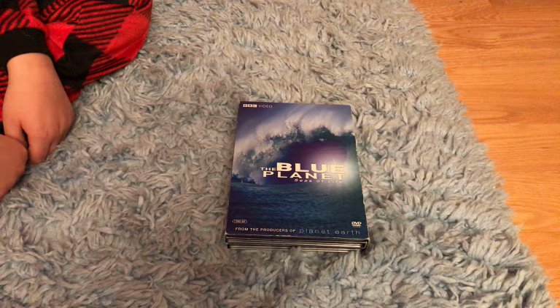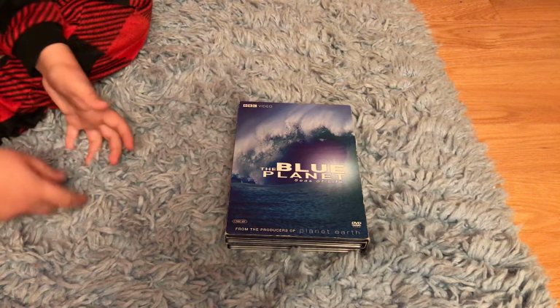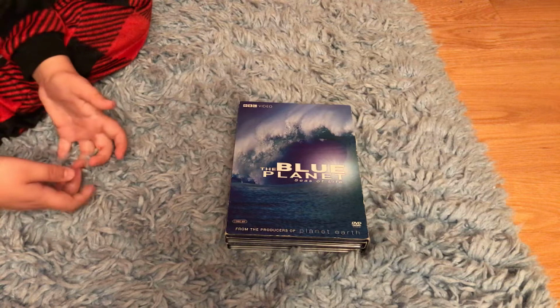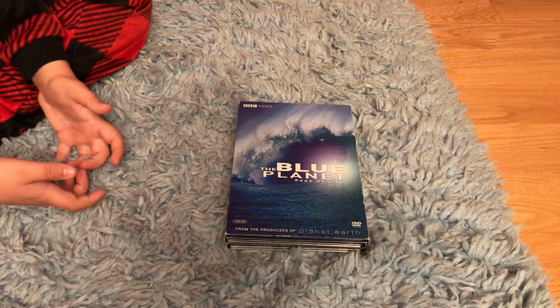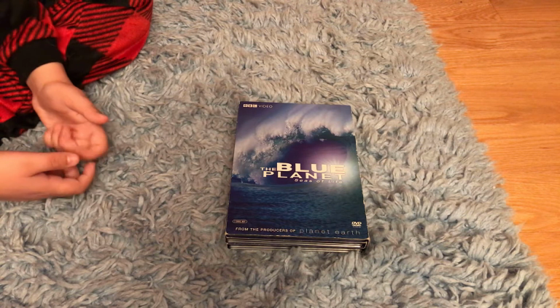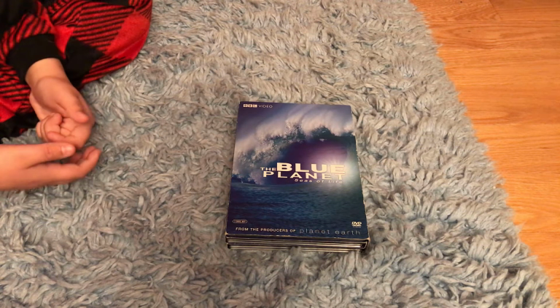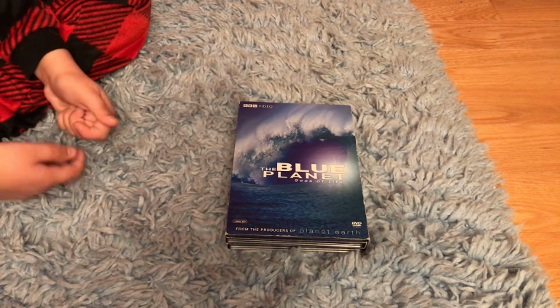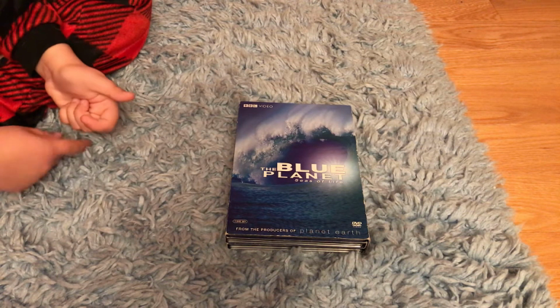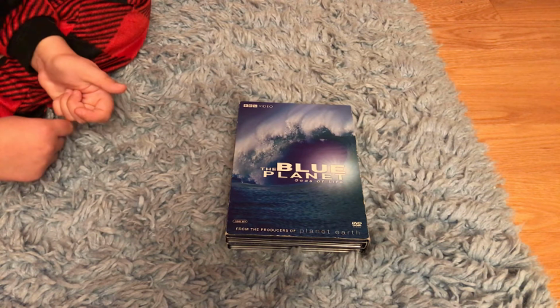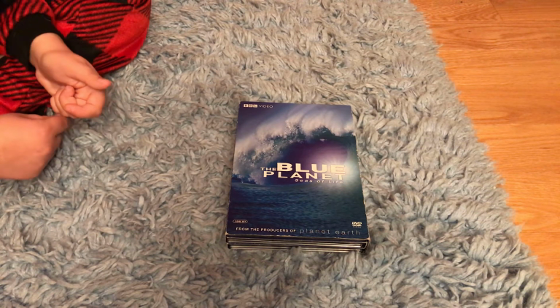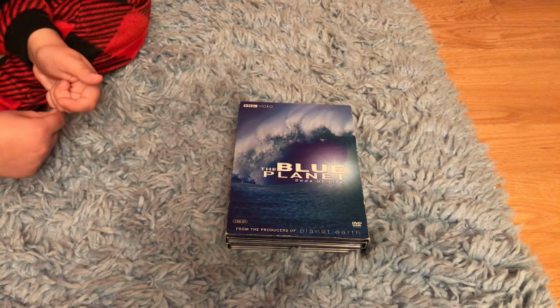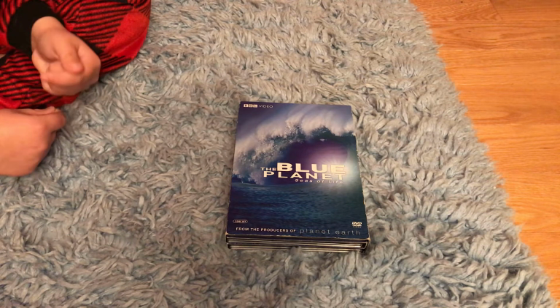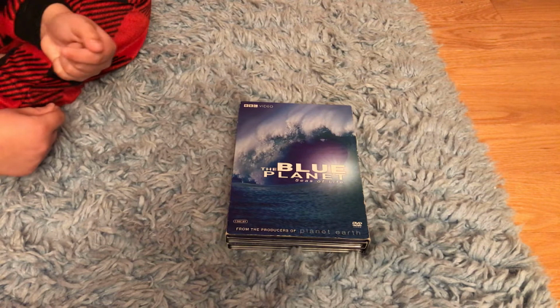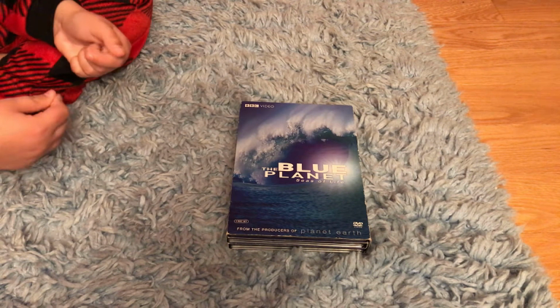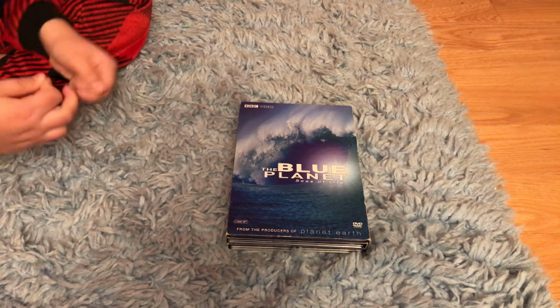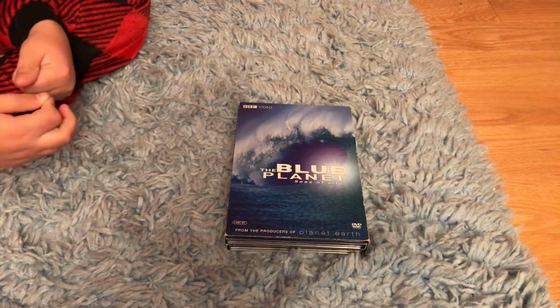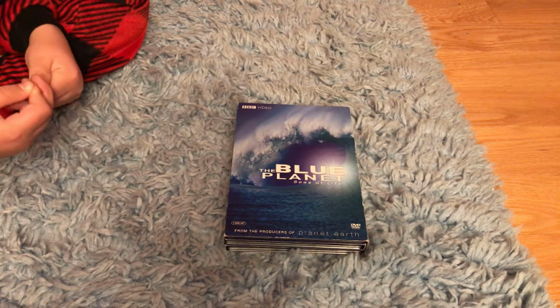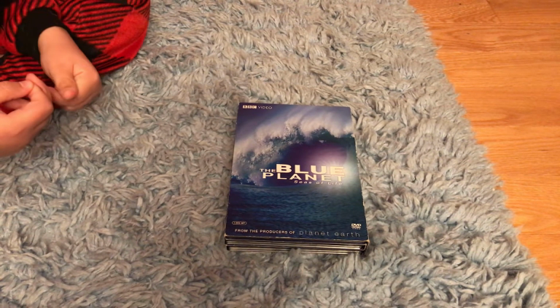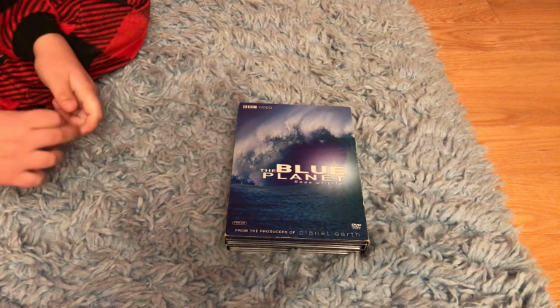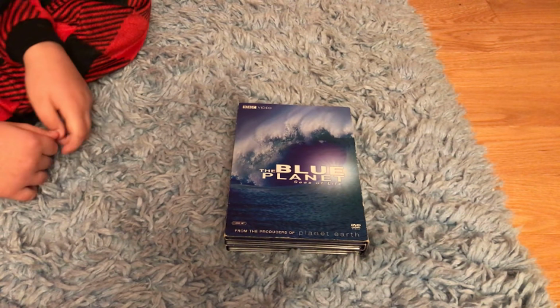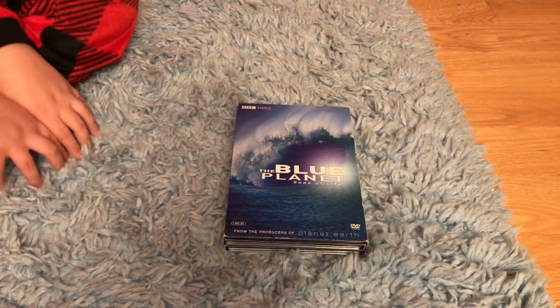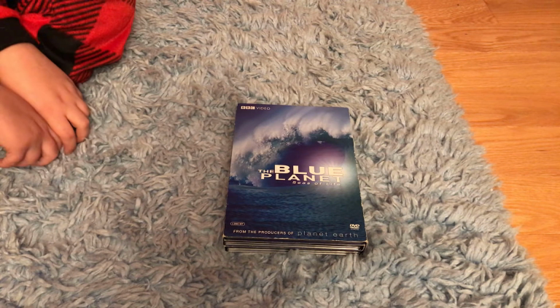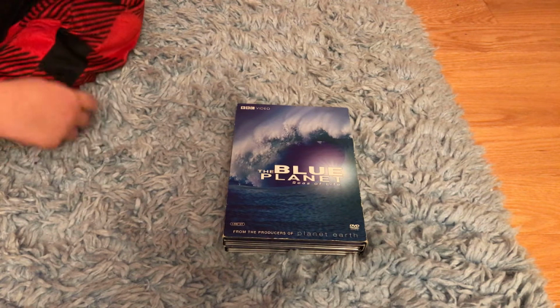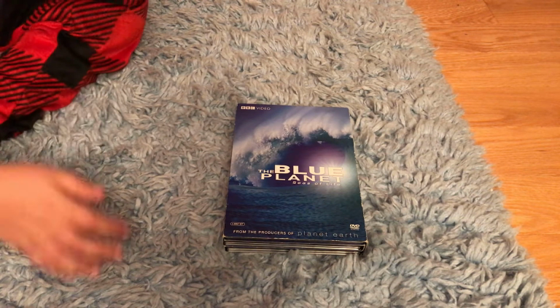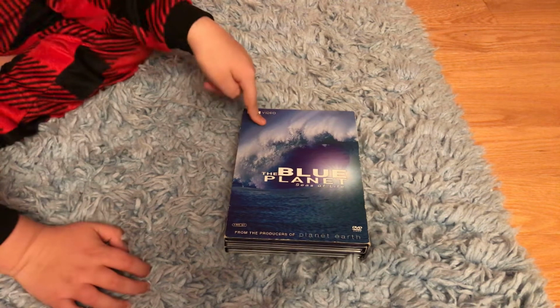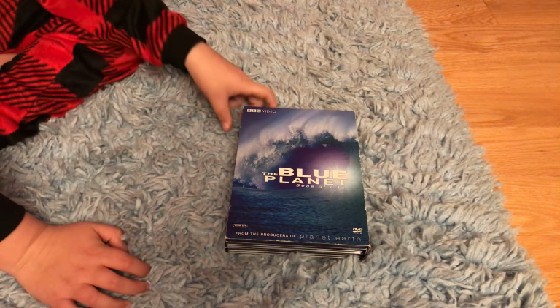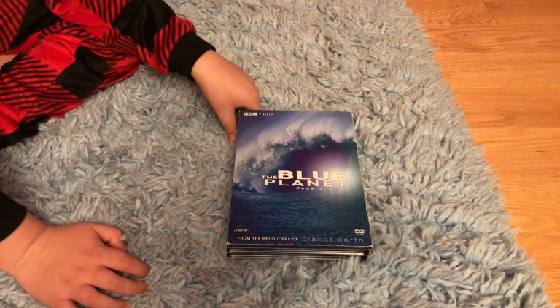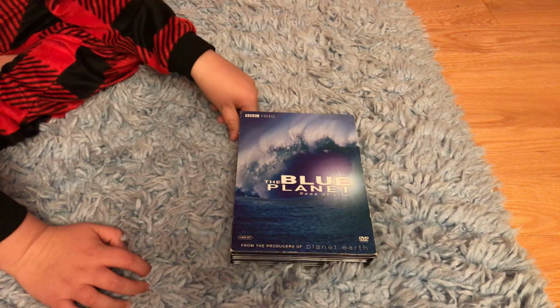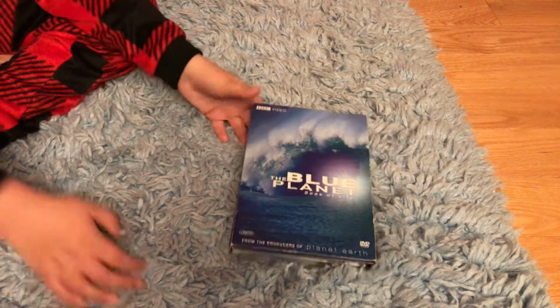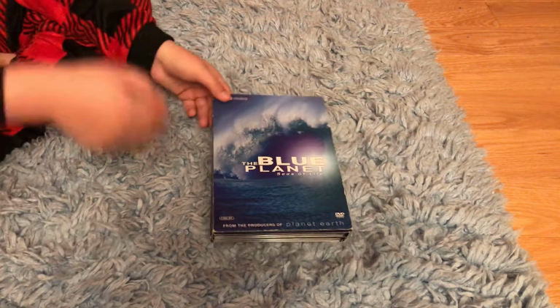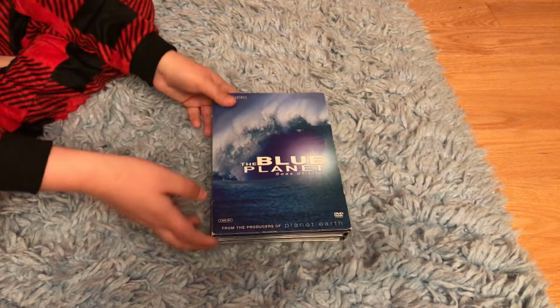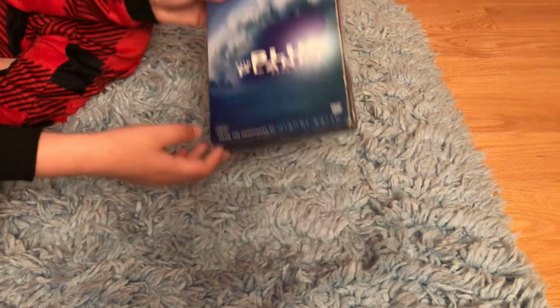Good evening everybody, Smith Media and Co here, and today I'm doing a review on Blue Planet, the classic television series. I don't have the VHS's of the series, but I do have the 2007 DVD box set, so without further ado,